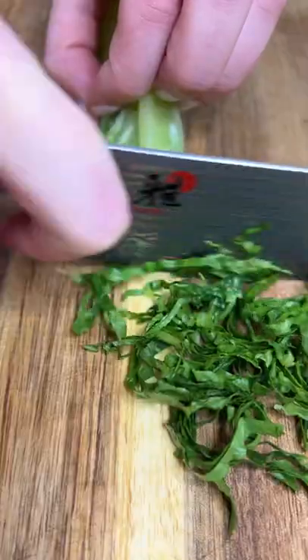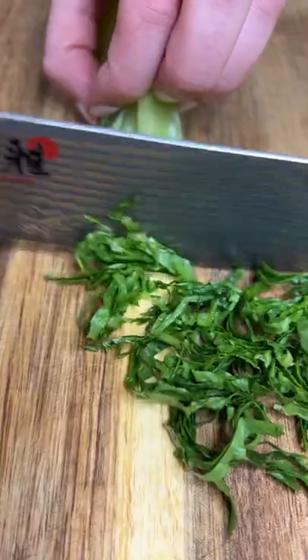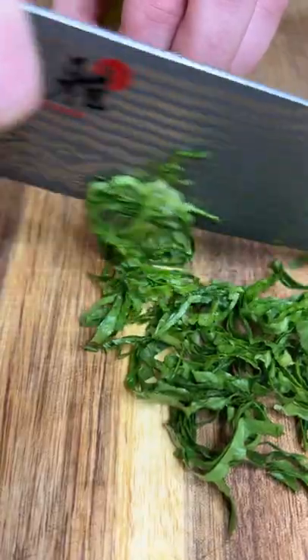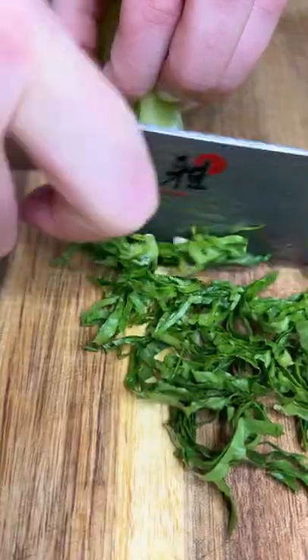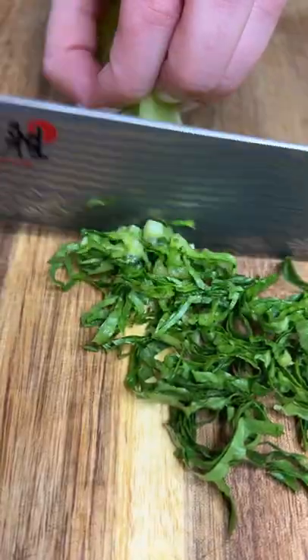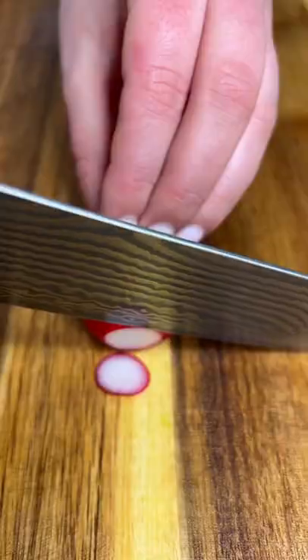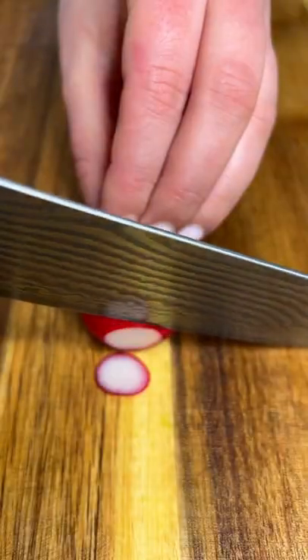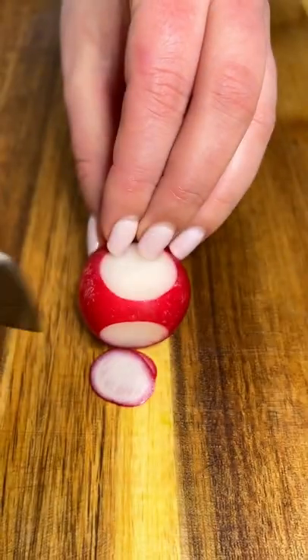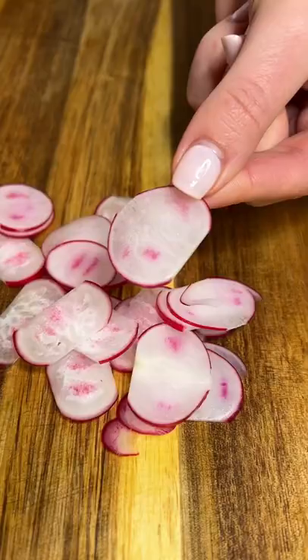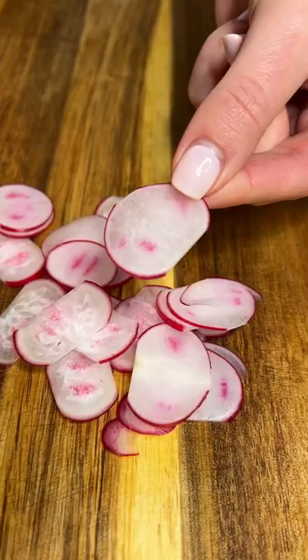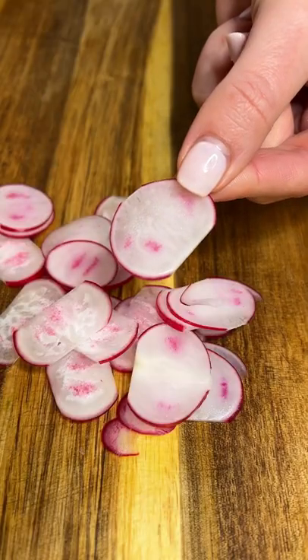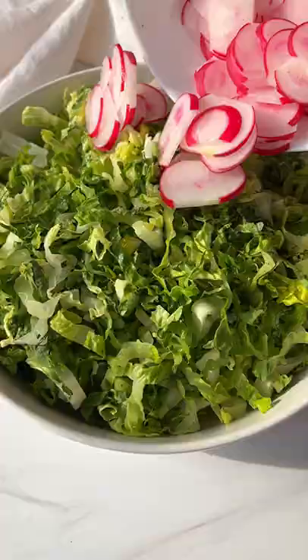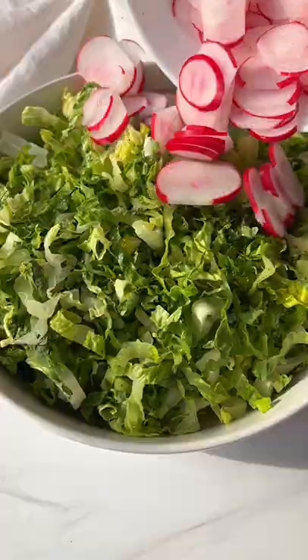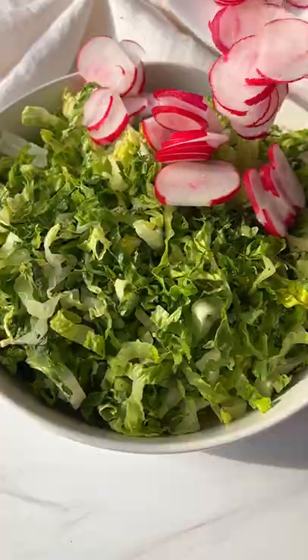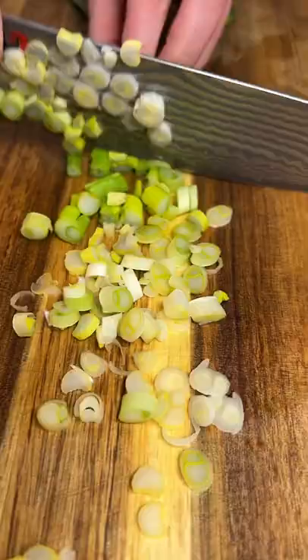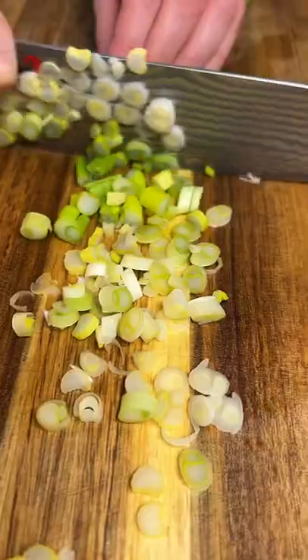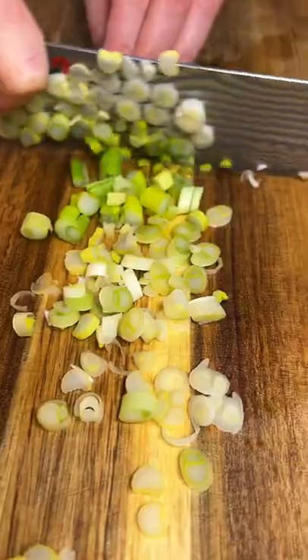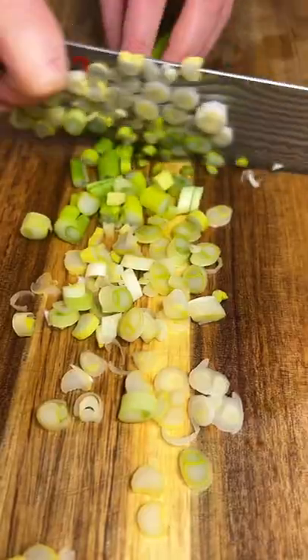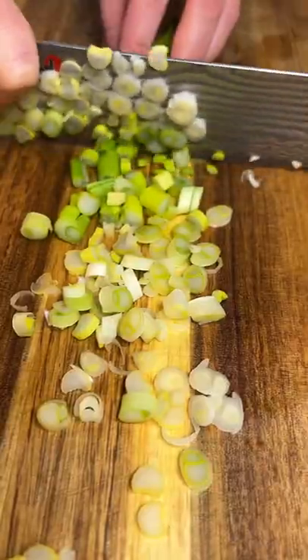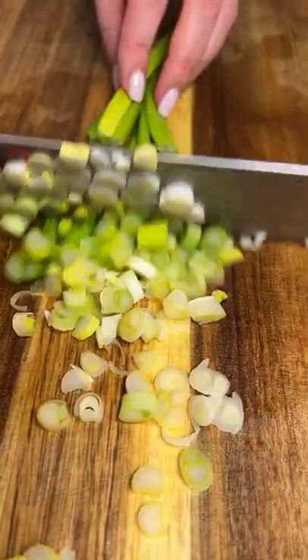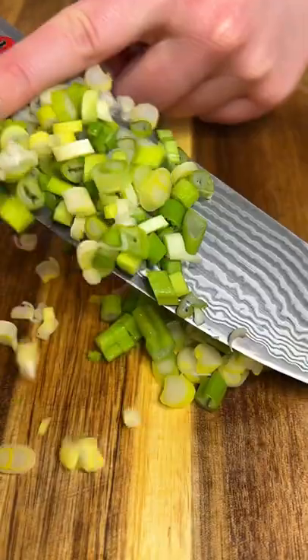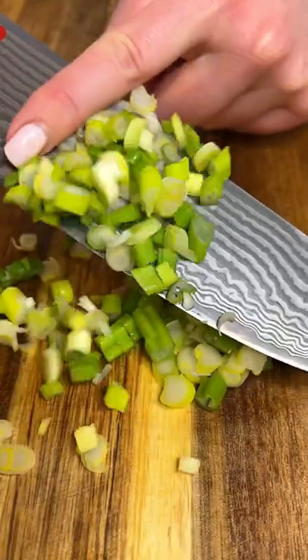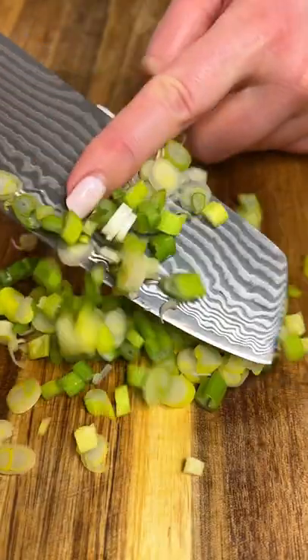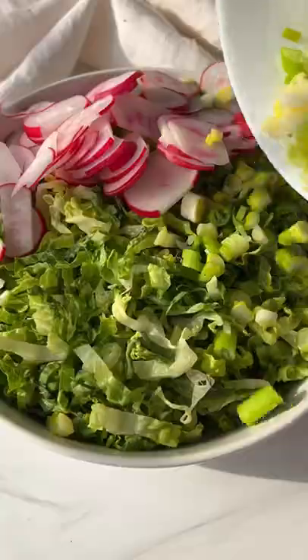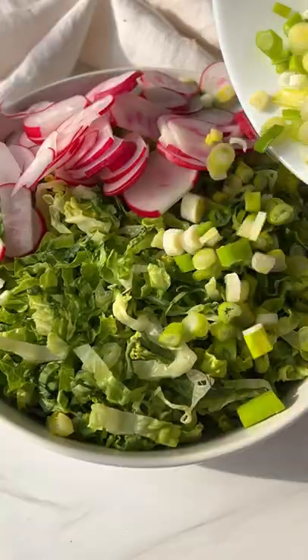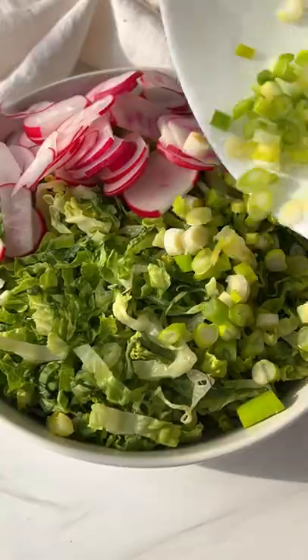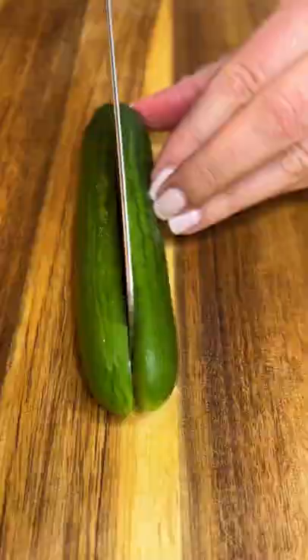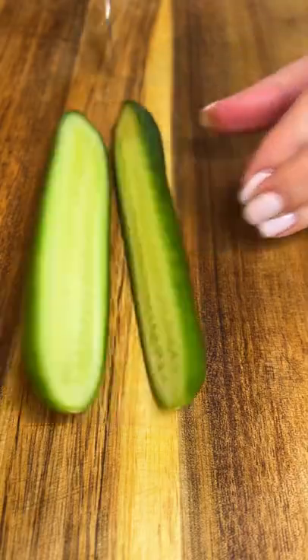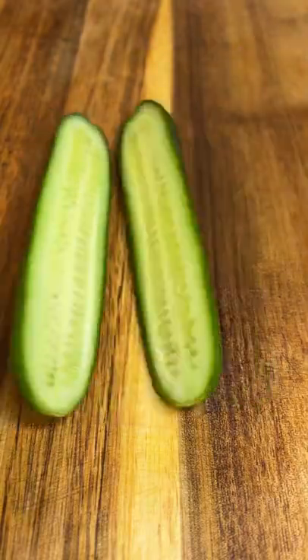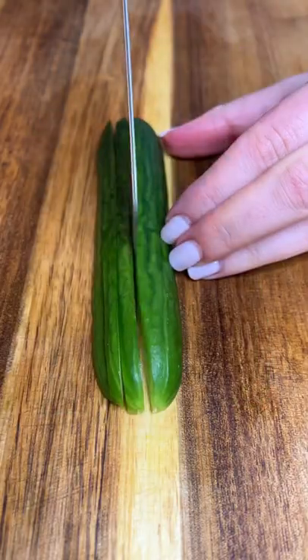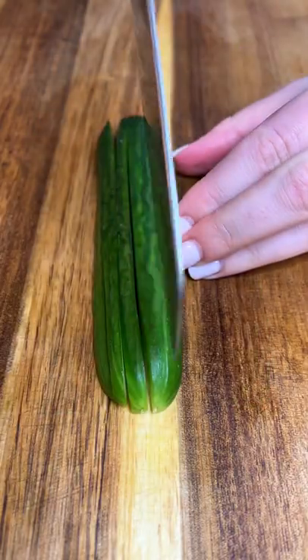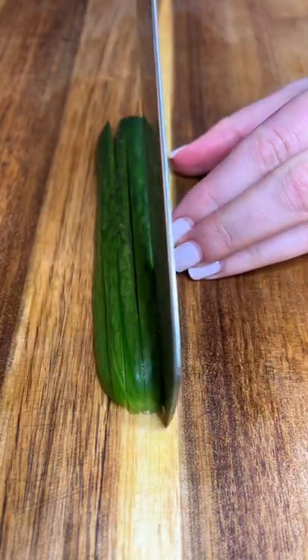I start by stacking and rolling my romaine lettuce and cutting it into thin slices. Slice some radishes, or leave them out if you're not a fan. Green onions or even chives go straight into the bowl.